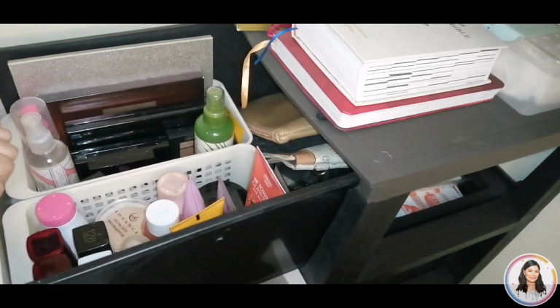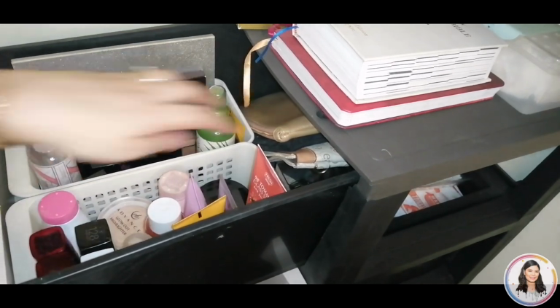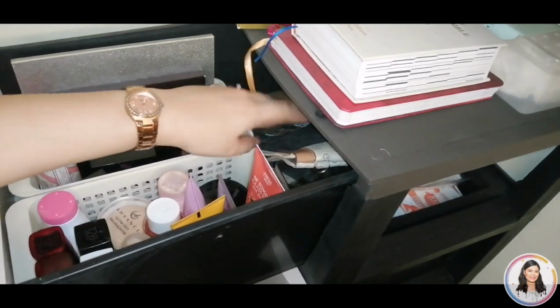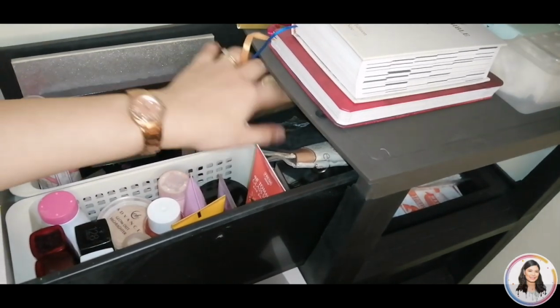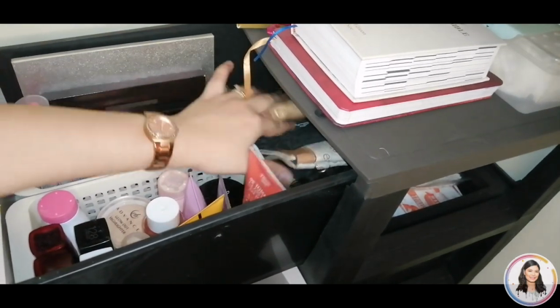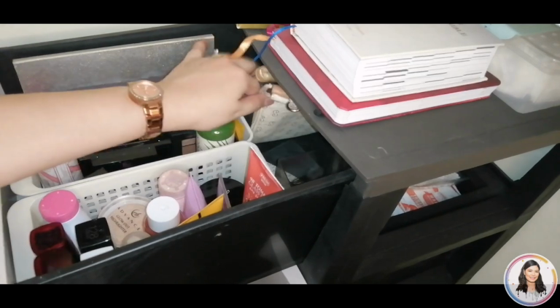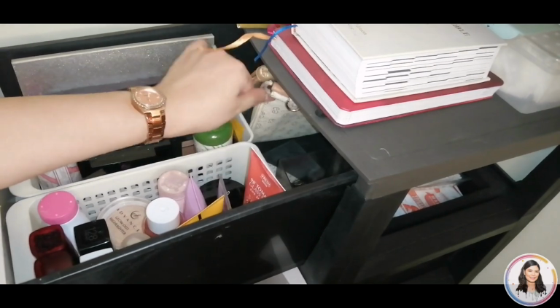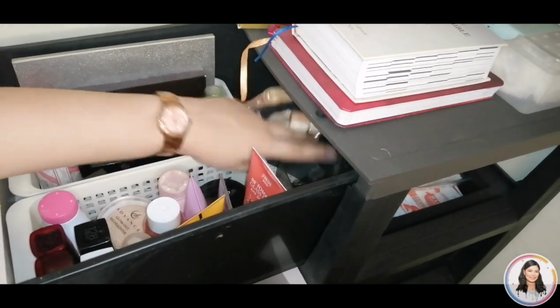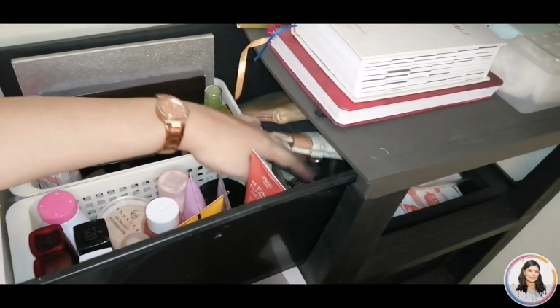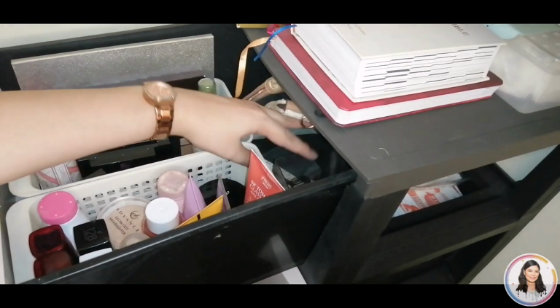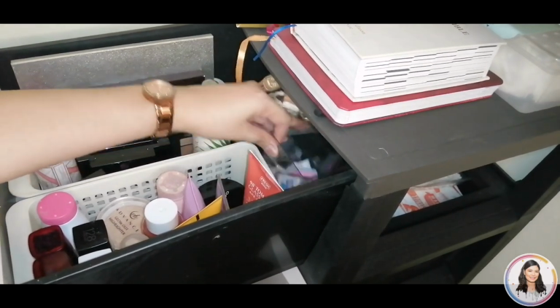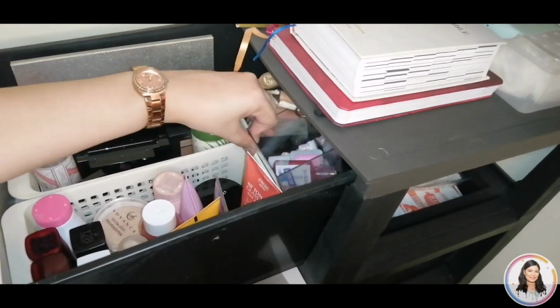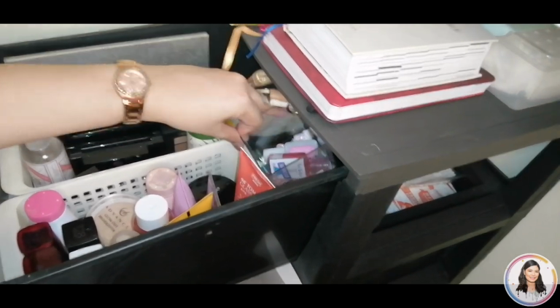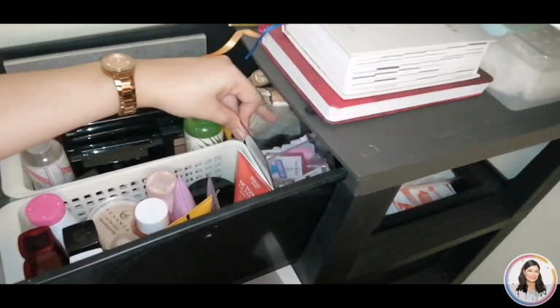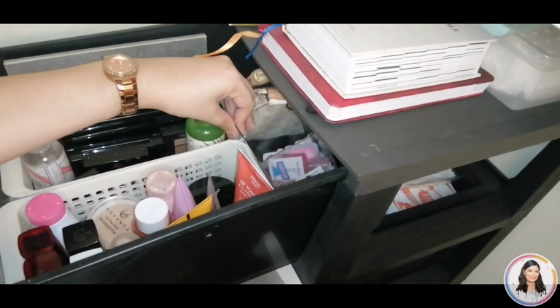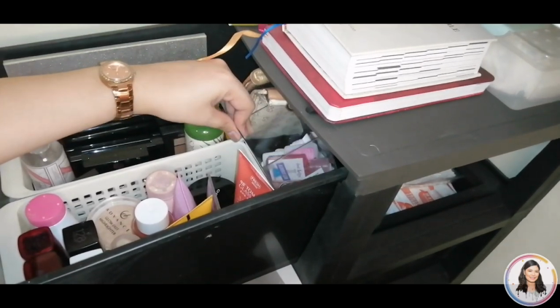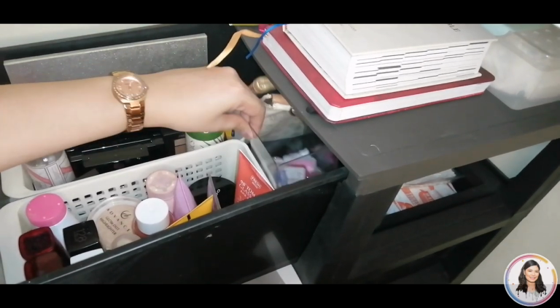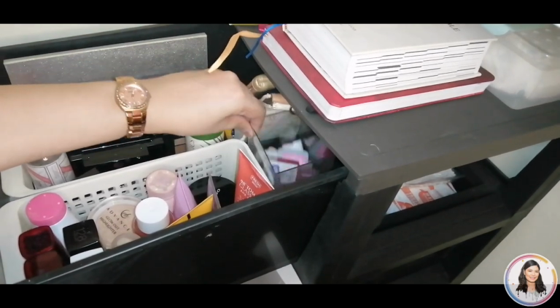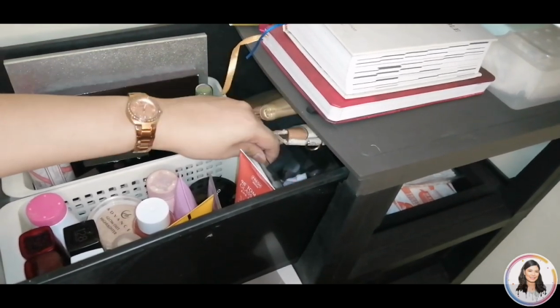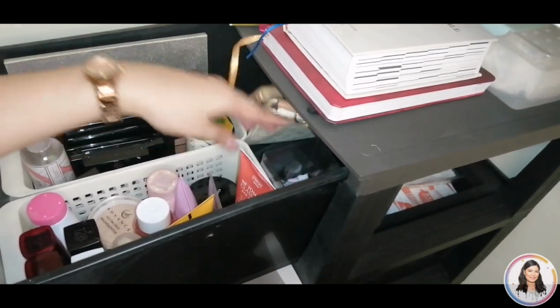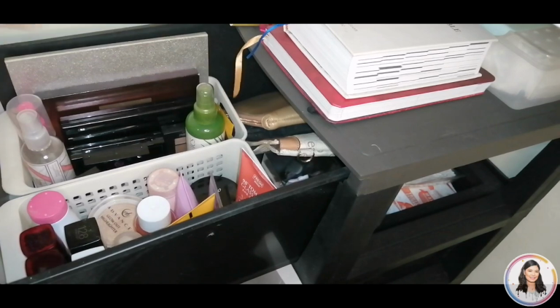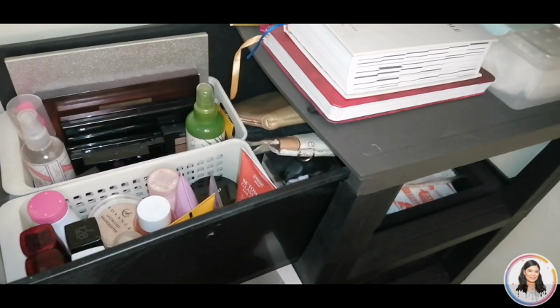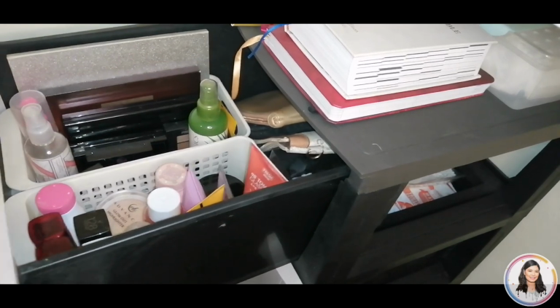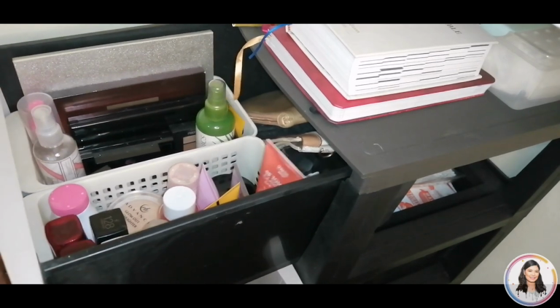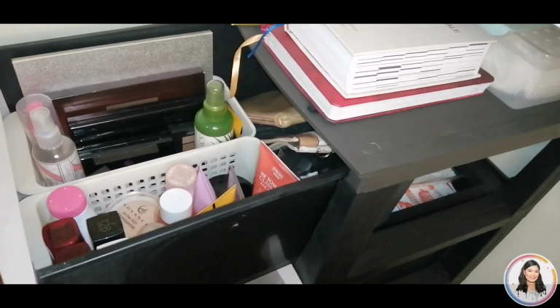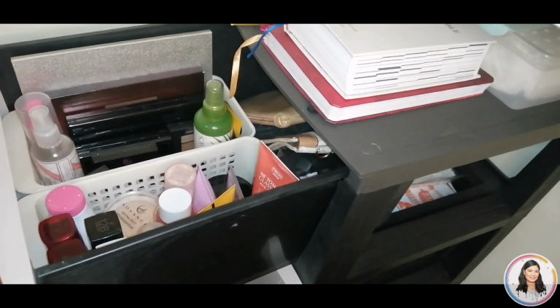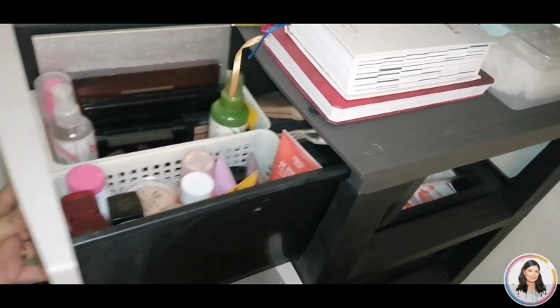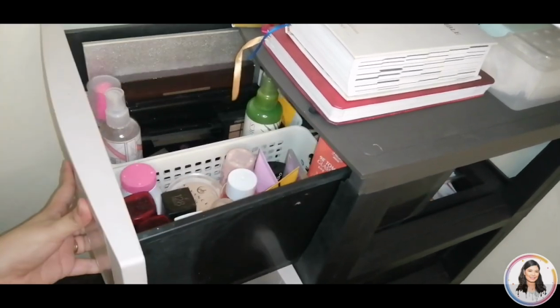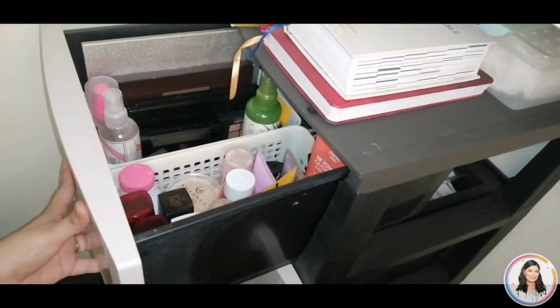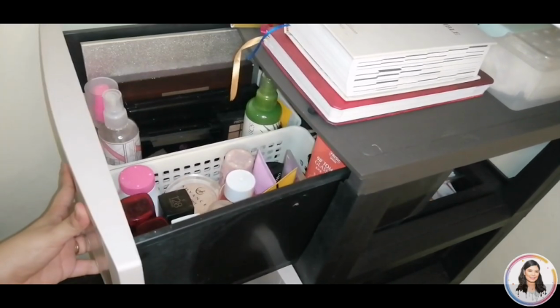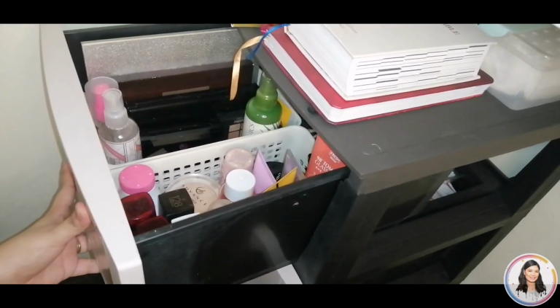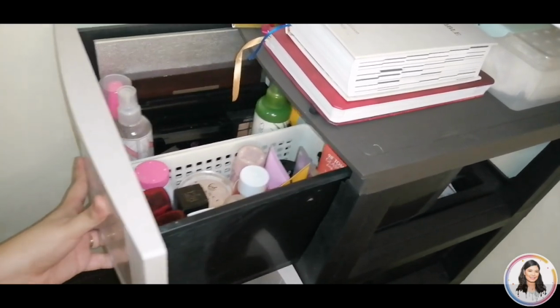In the bottom of the first drawer I also have my pouches and fake nails. That's it for the first drawer!